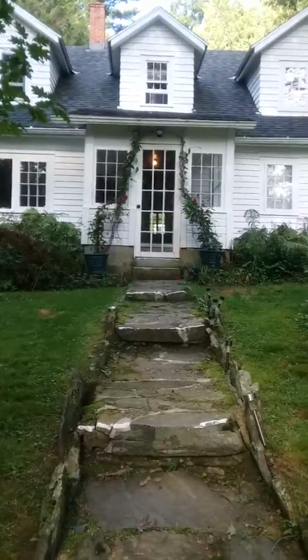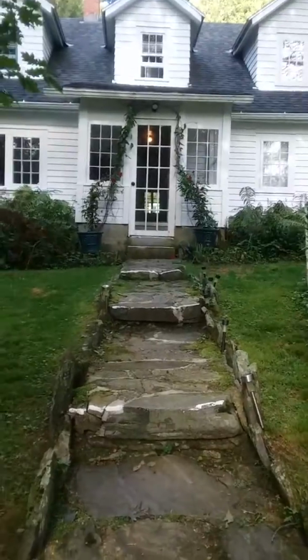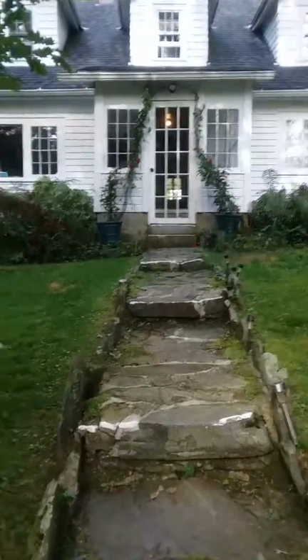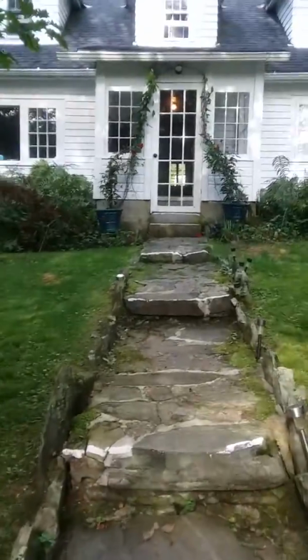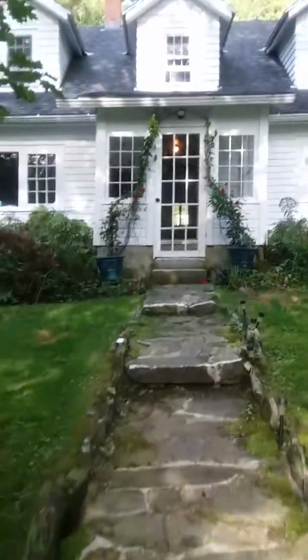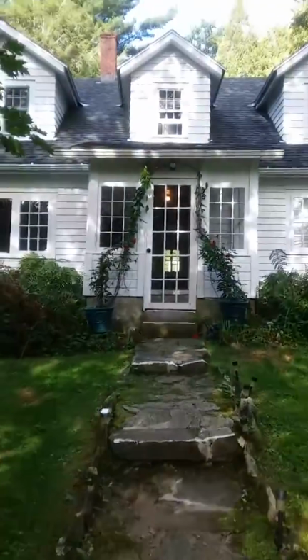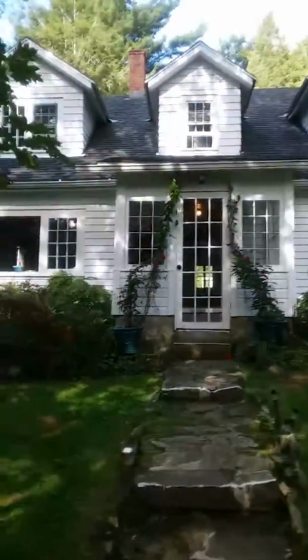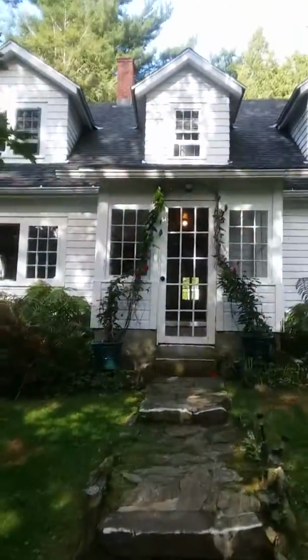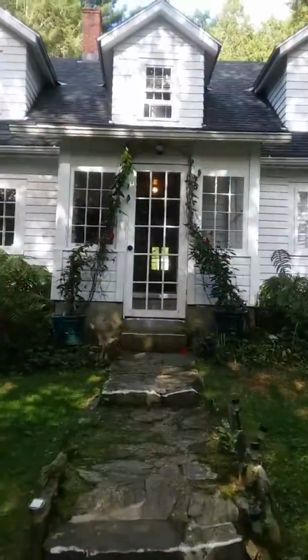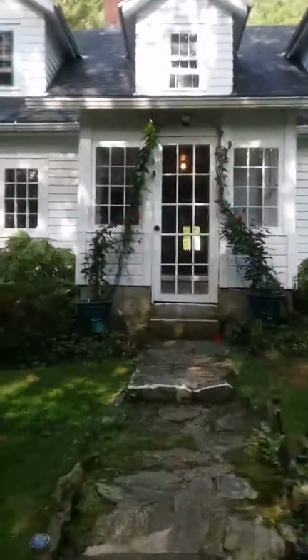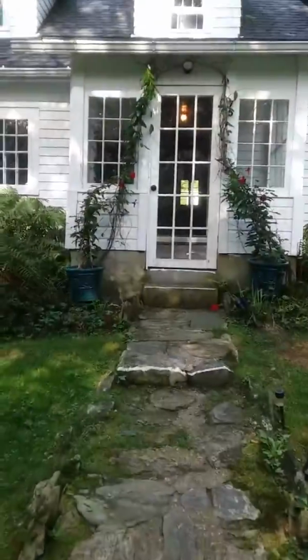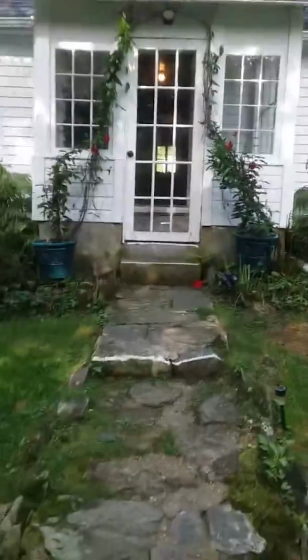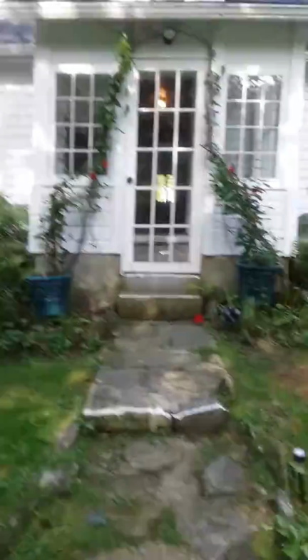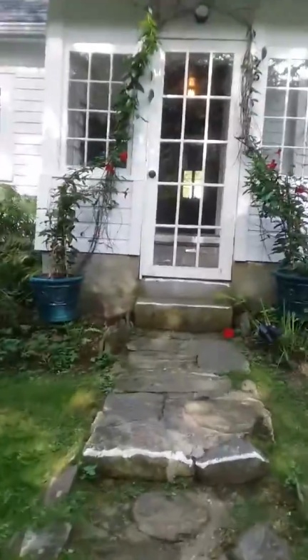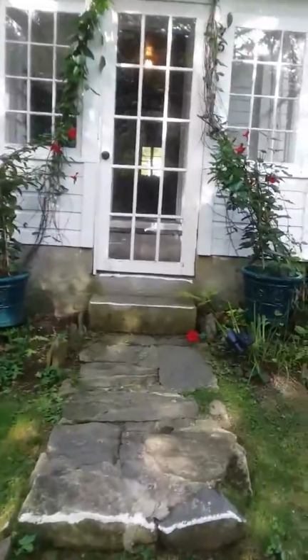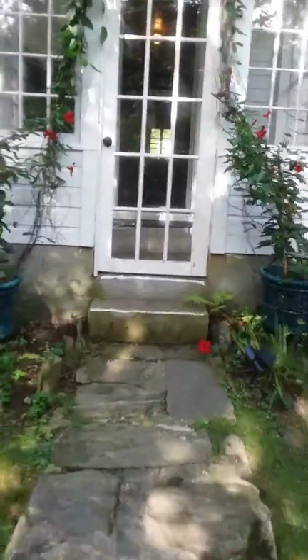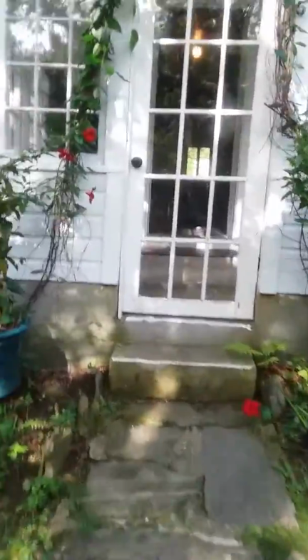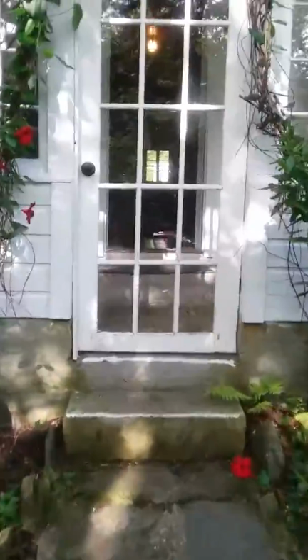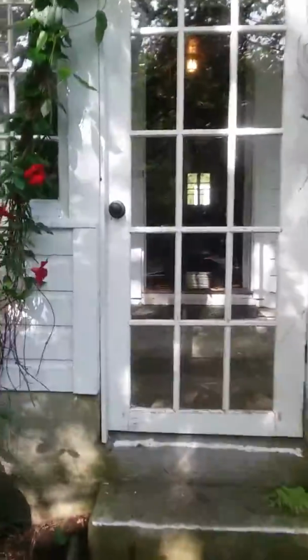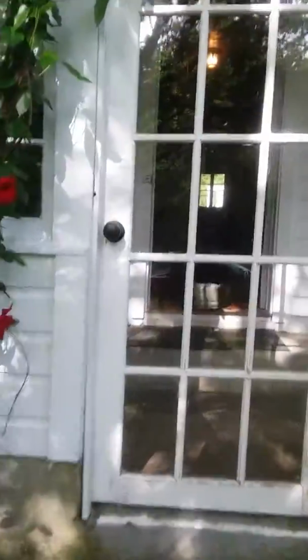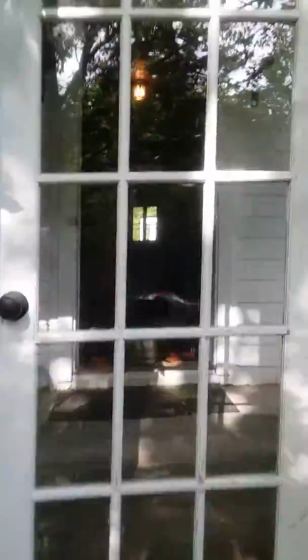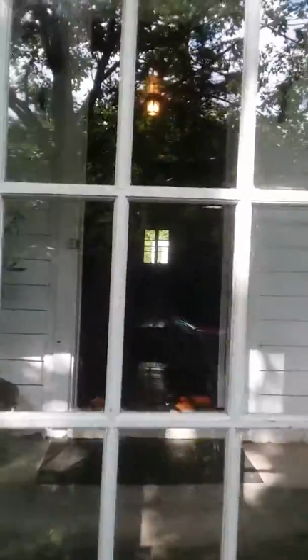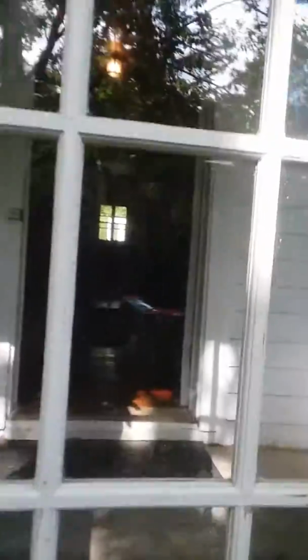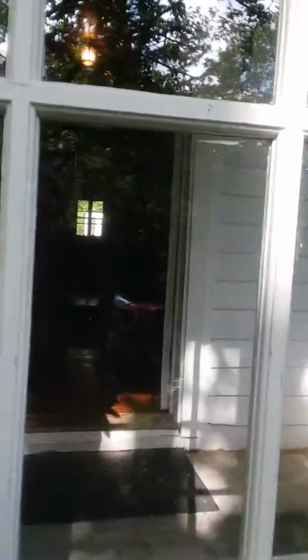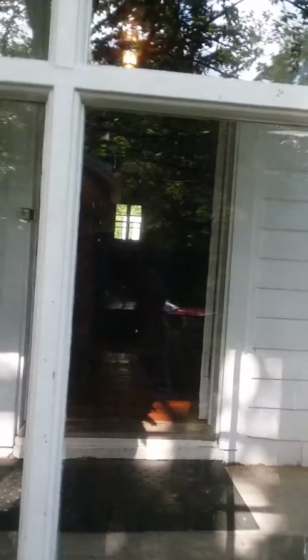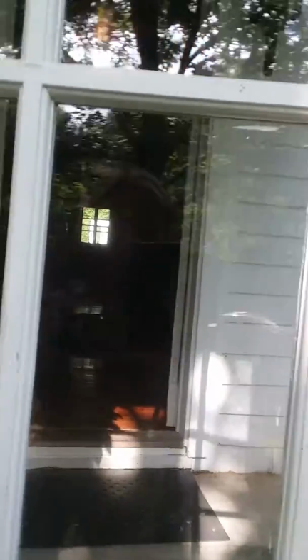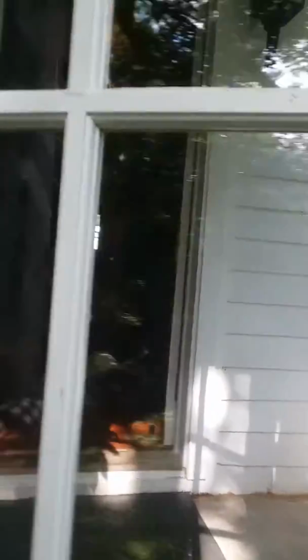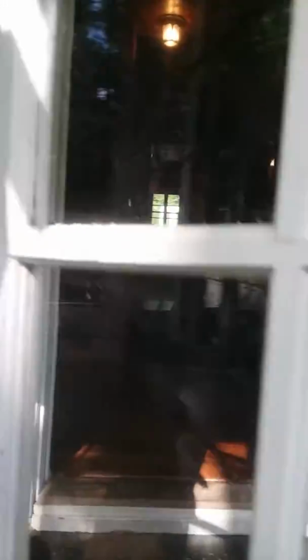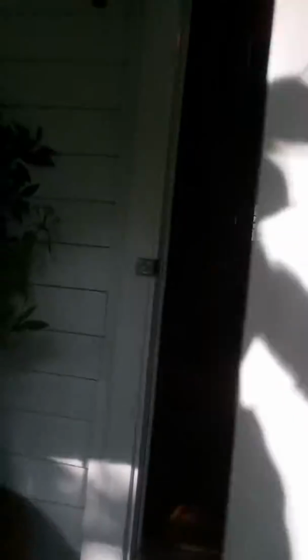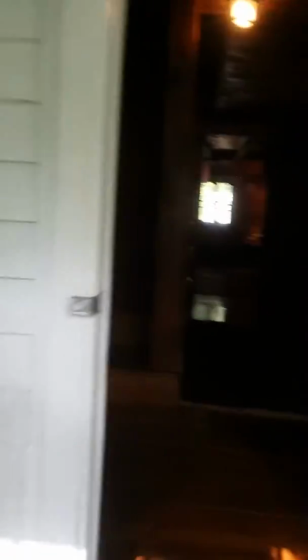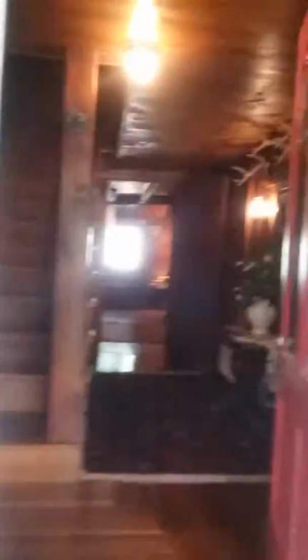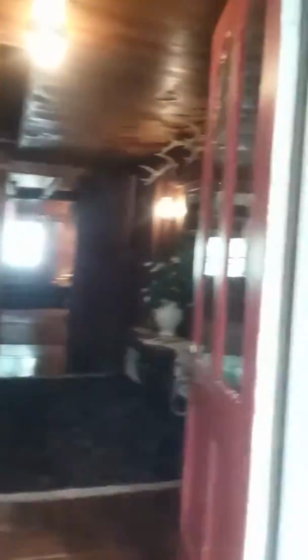Hi, welcome to the lodge. You're just going to come up the stone steps and into the main lodge. You'll see a couple different buildings, but this is the one you go through.